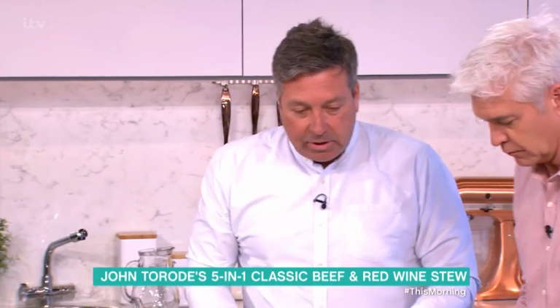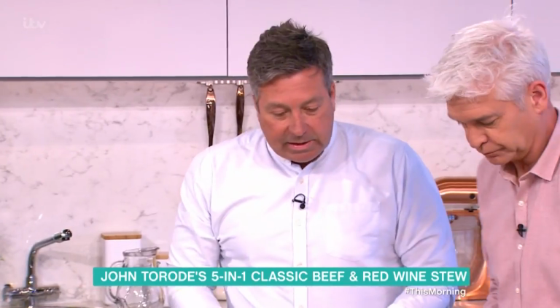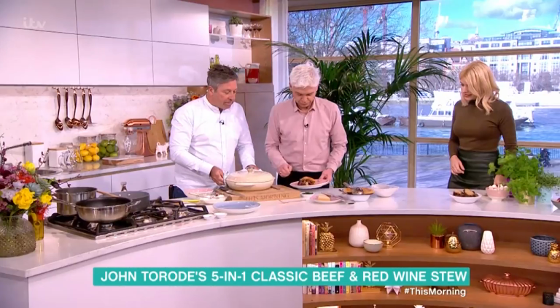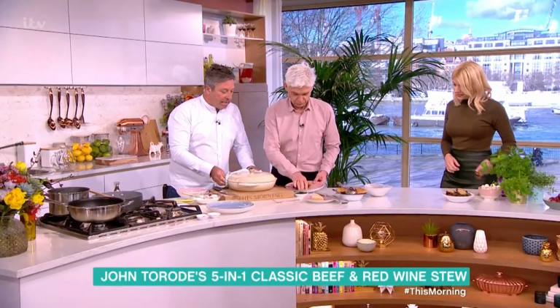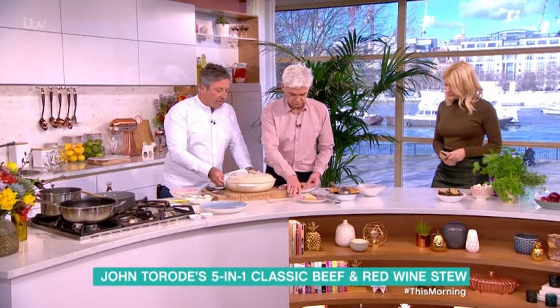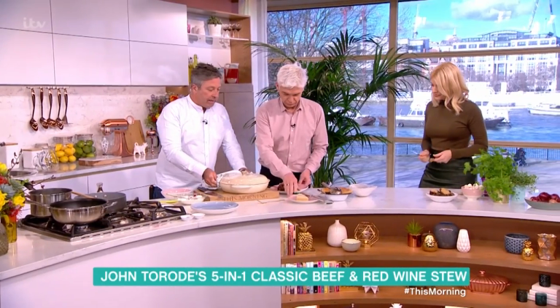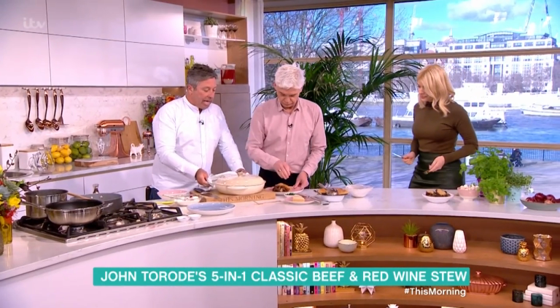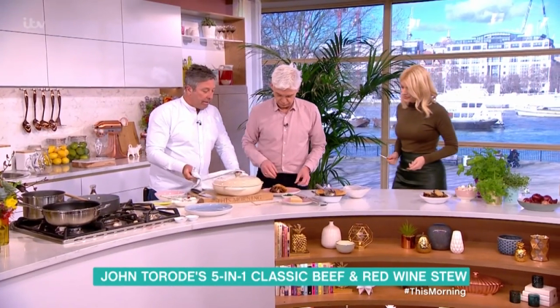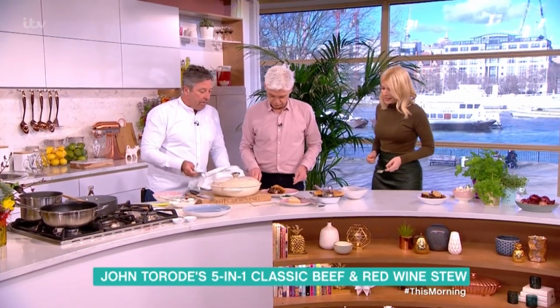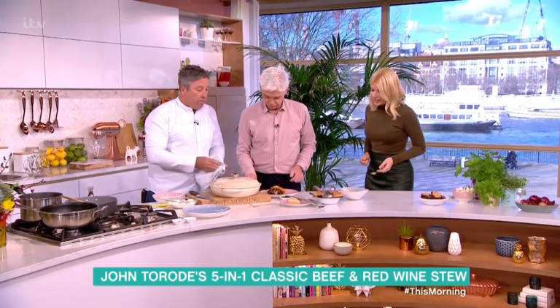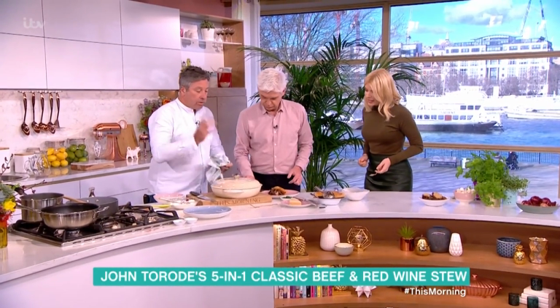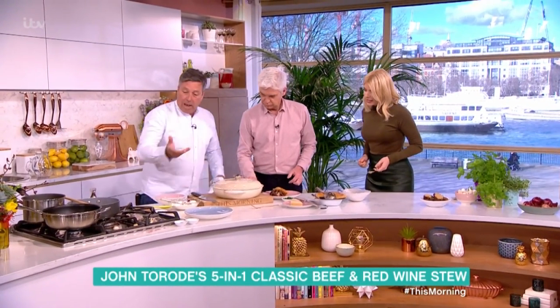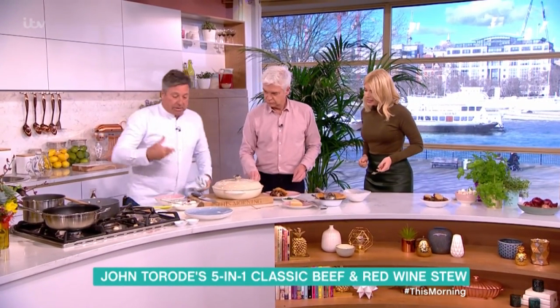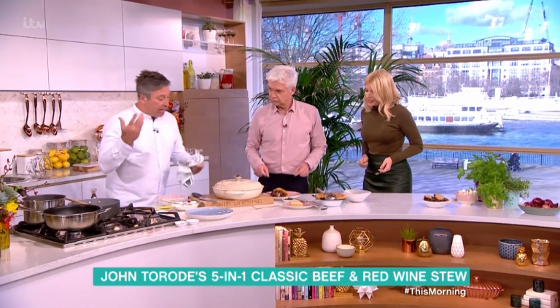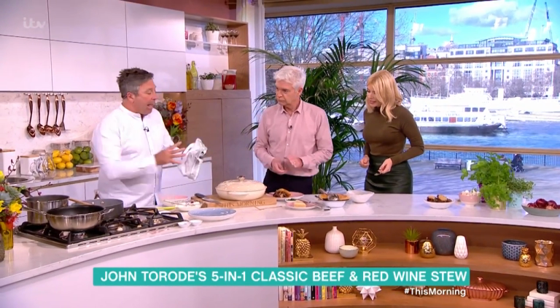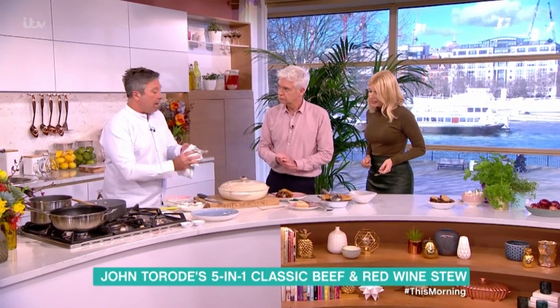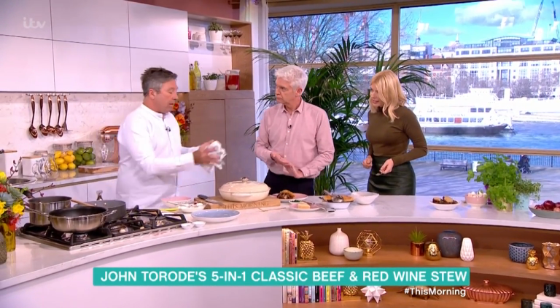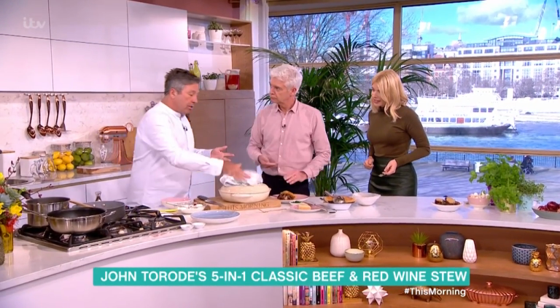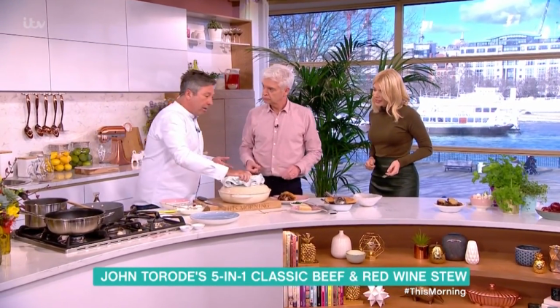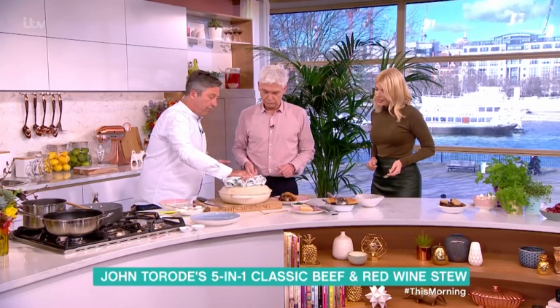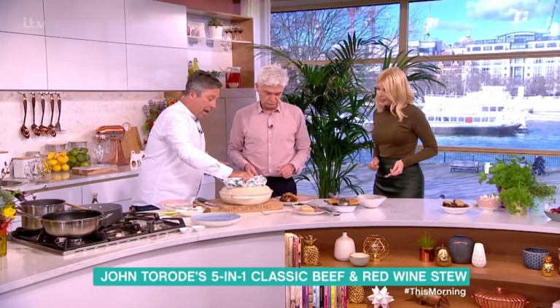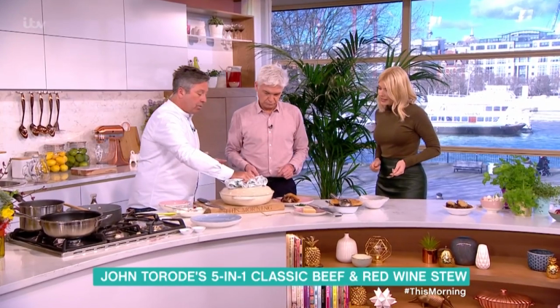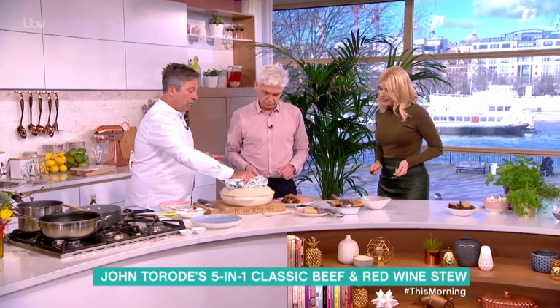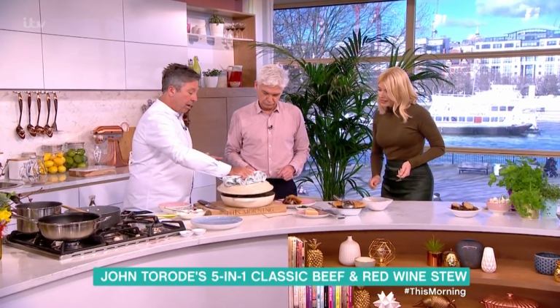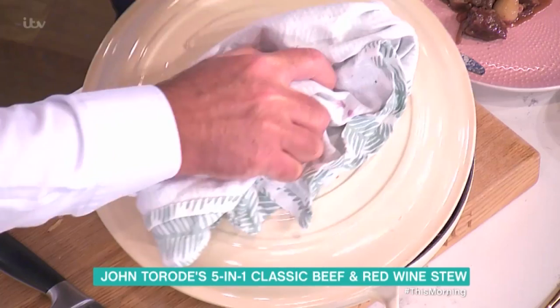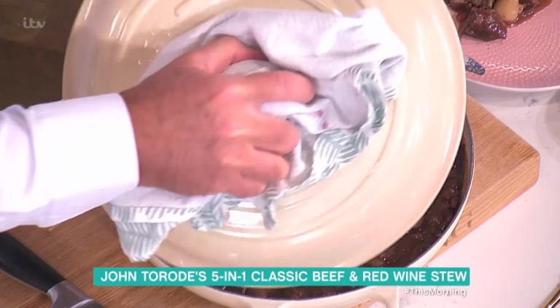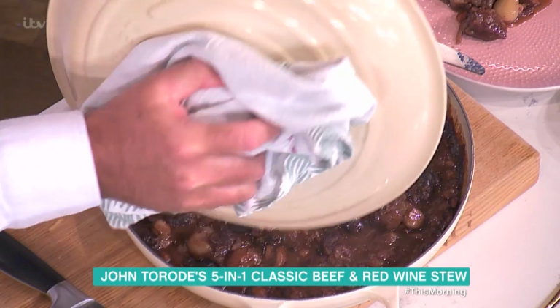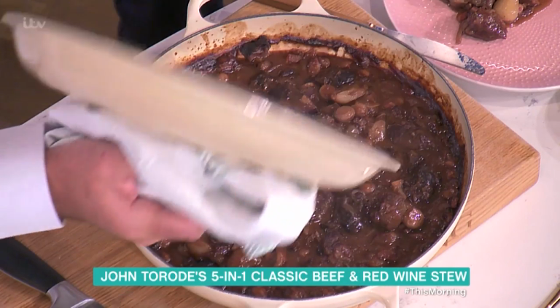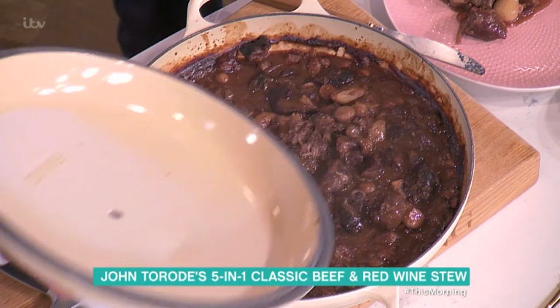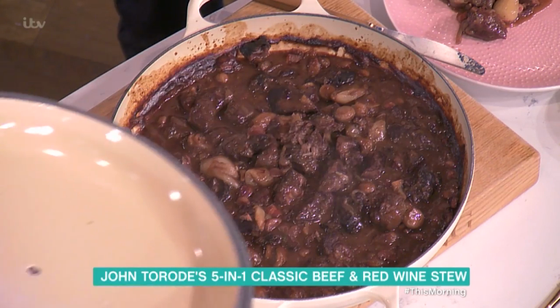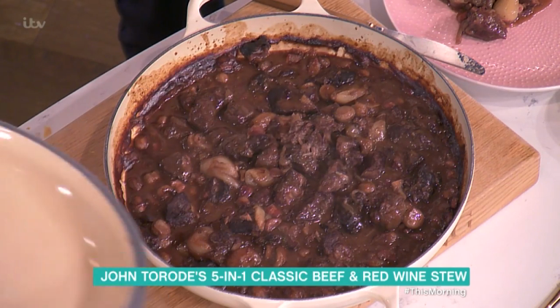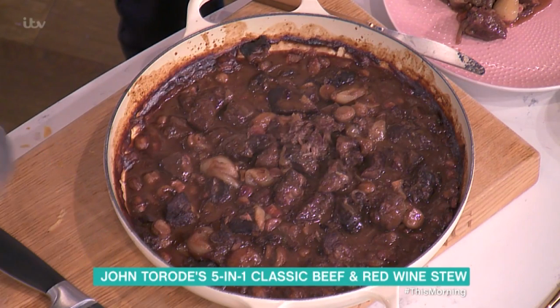So this is the finished stew - it's been done two hours then an hour, so you've got three hours' worth of cooking and you've got yourself a big pot of stew.